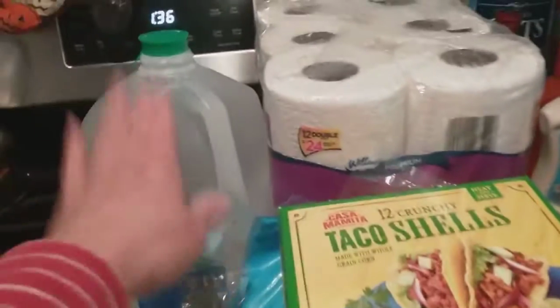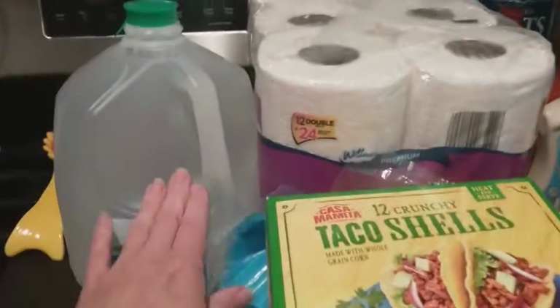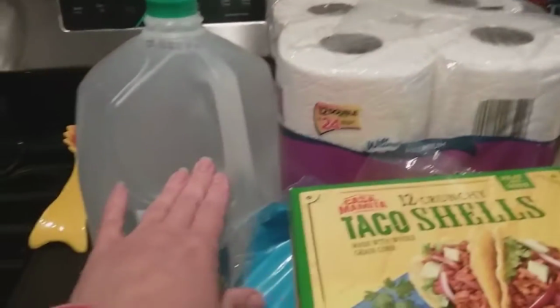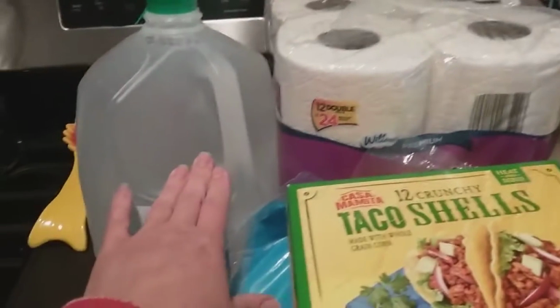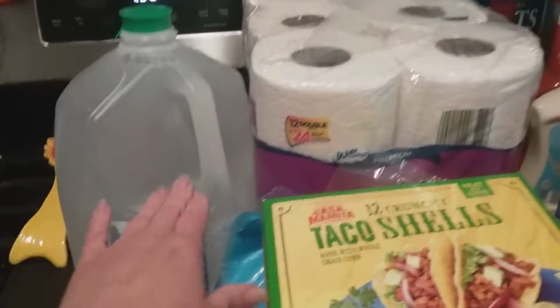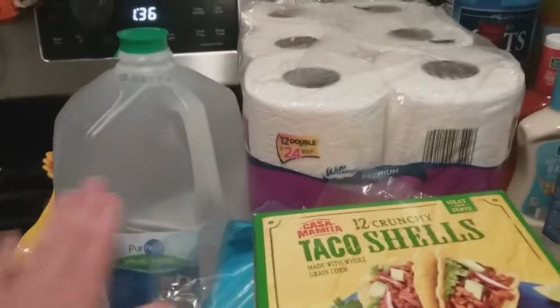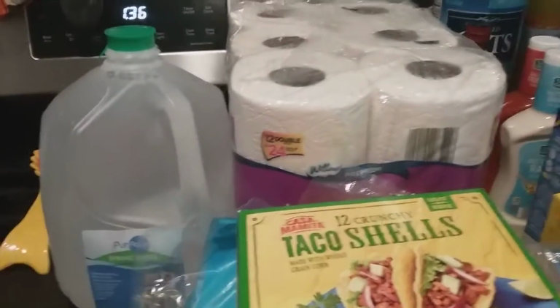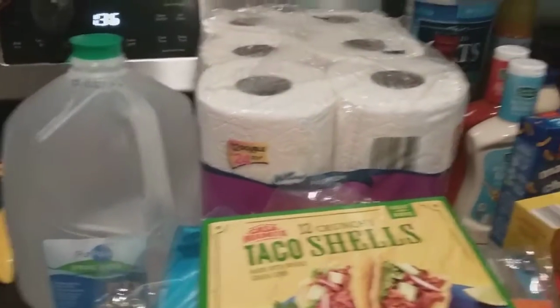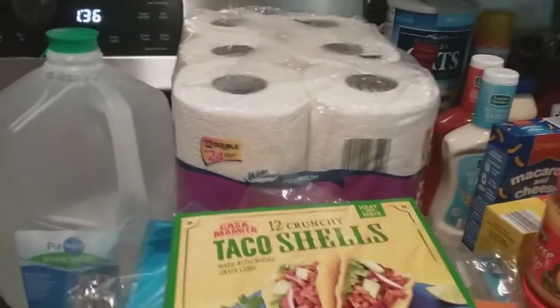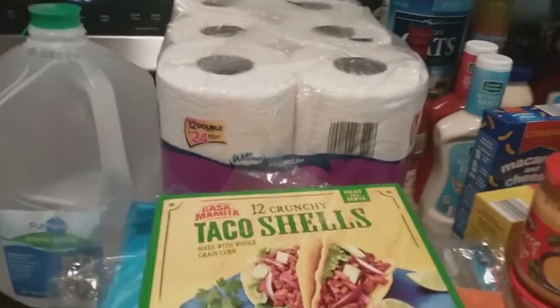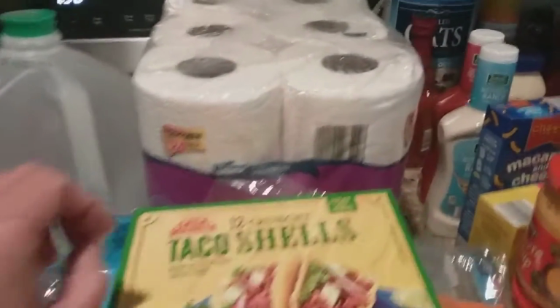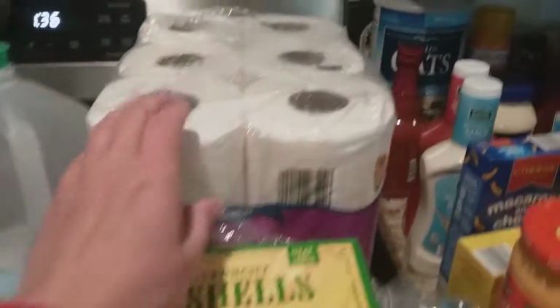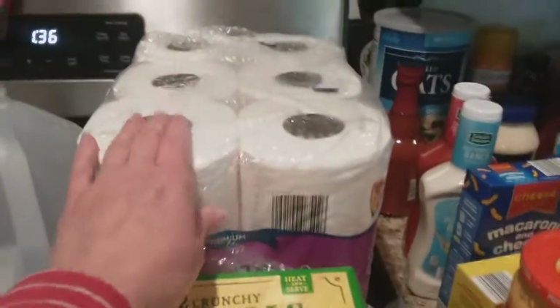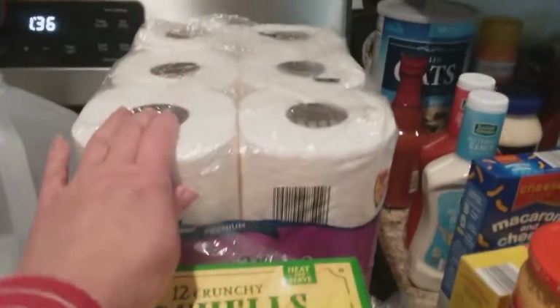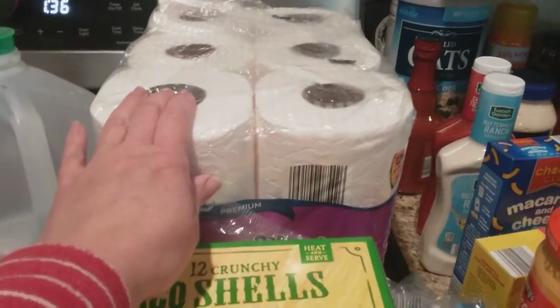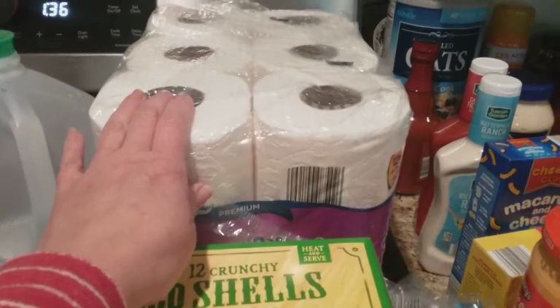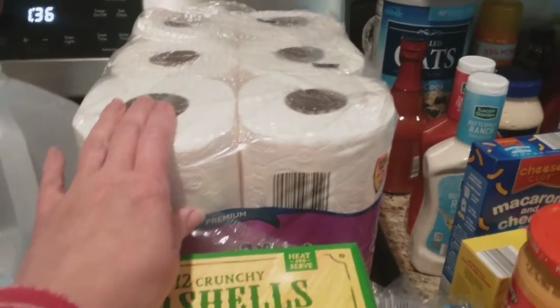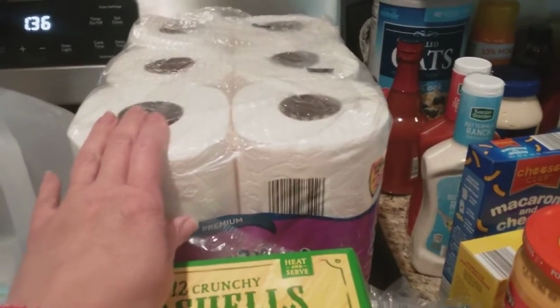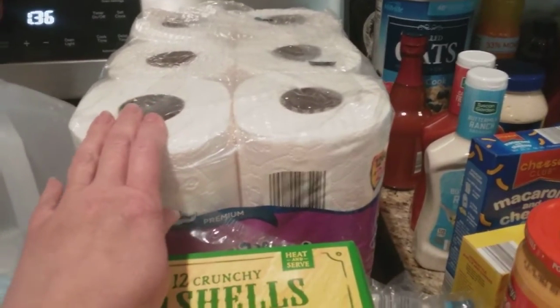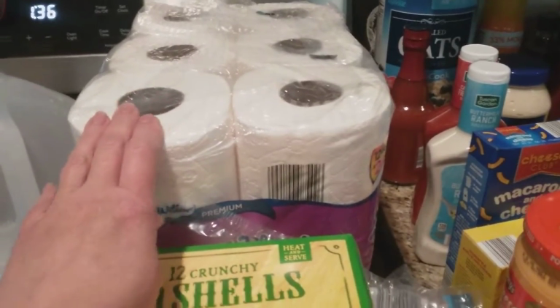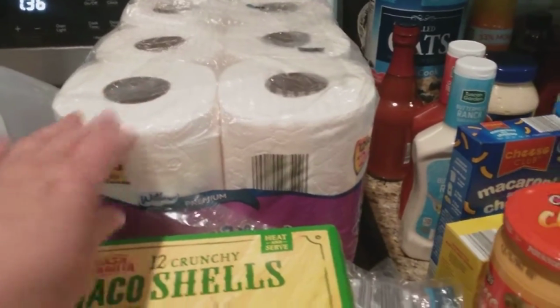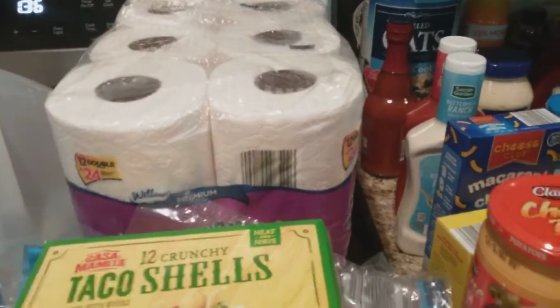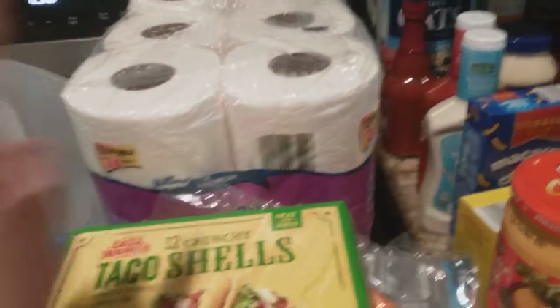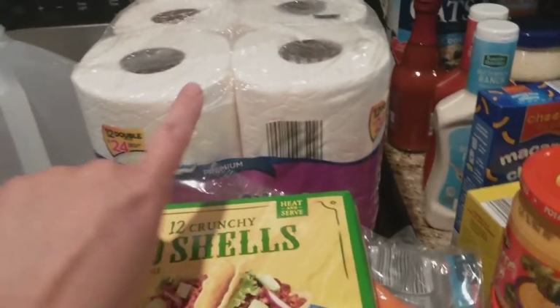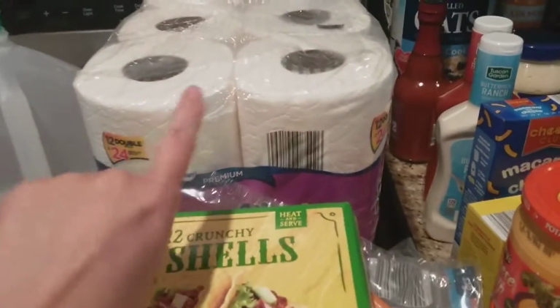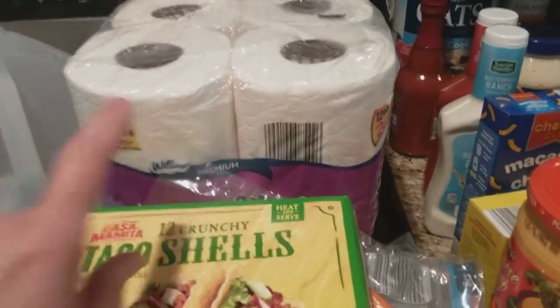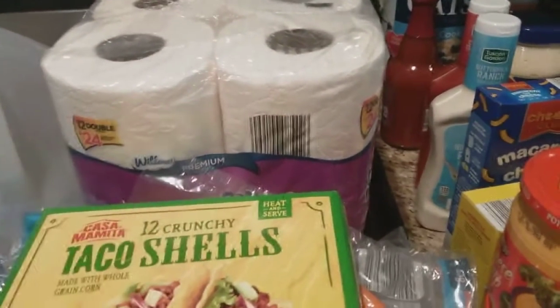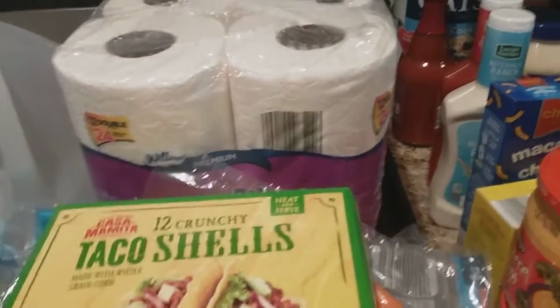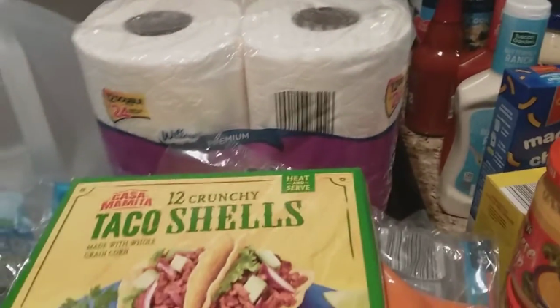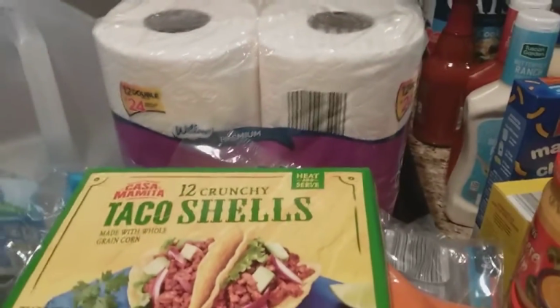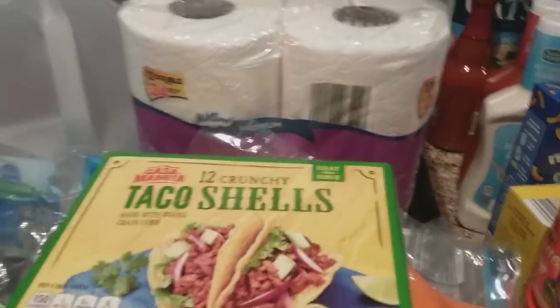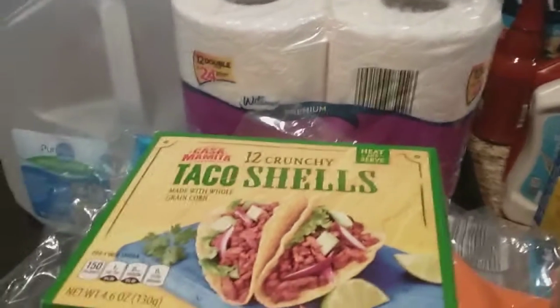I have a gallon of water here. I have one pack of toilet paper — still a limit on the toilet paper. You can only get one.